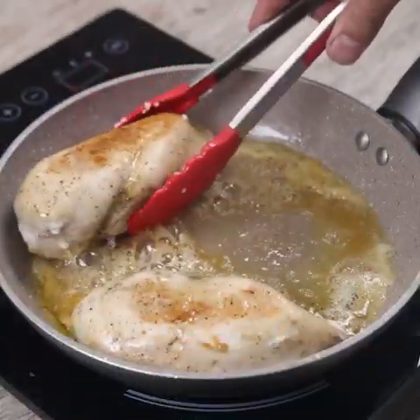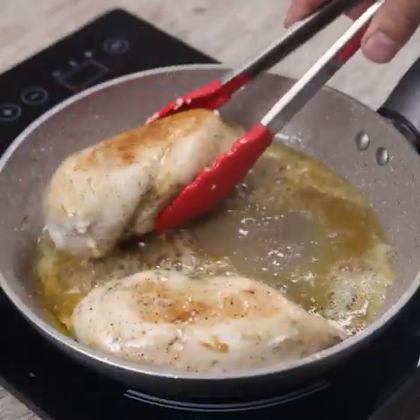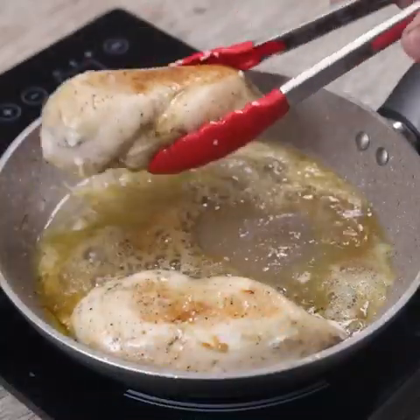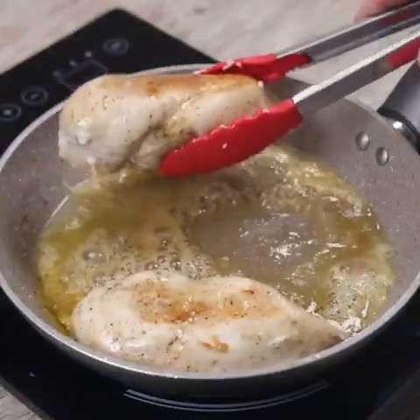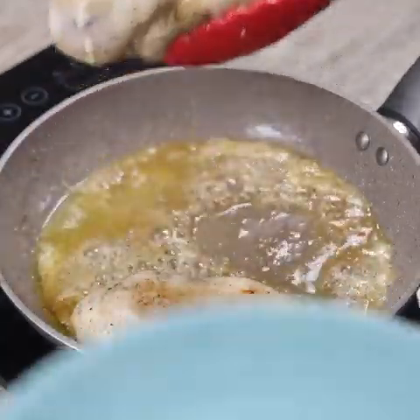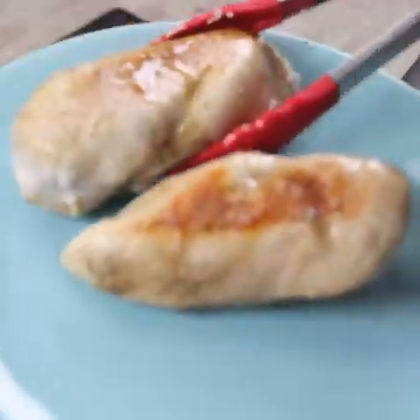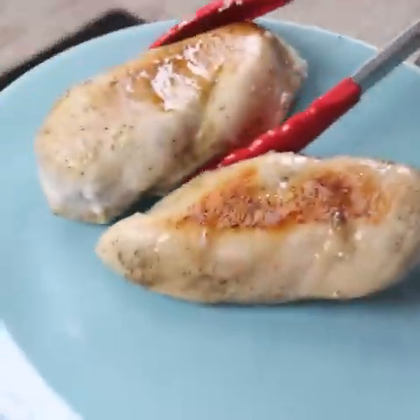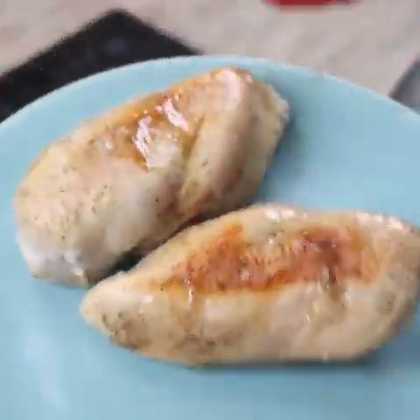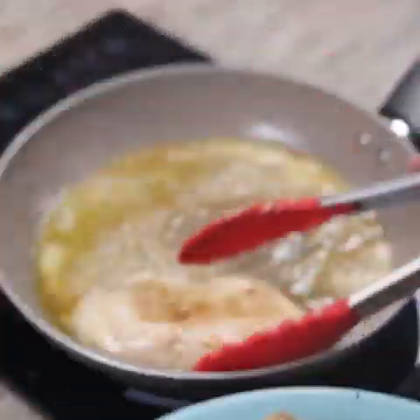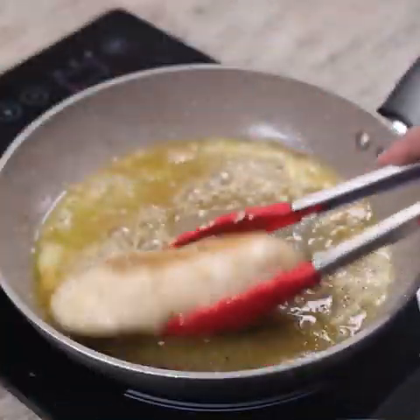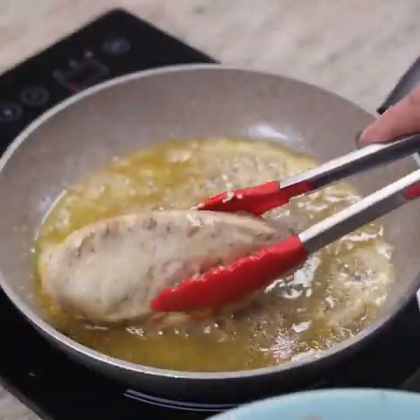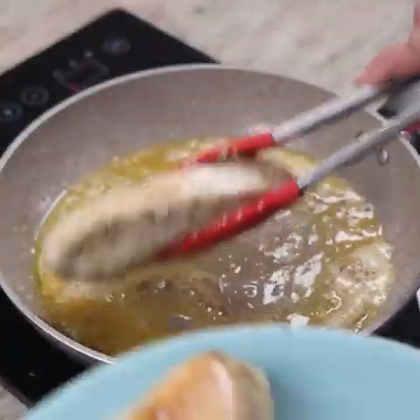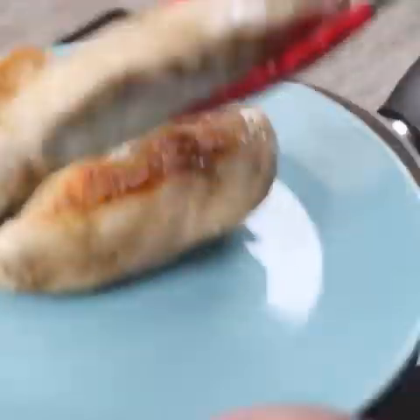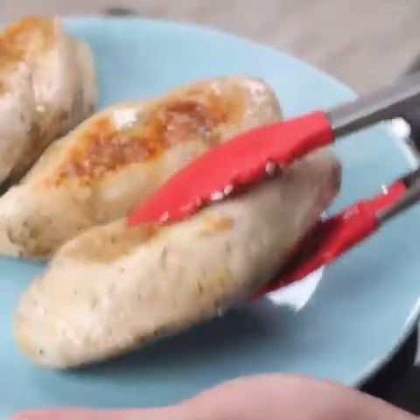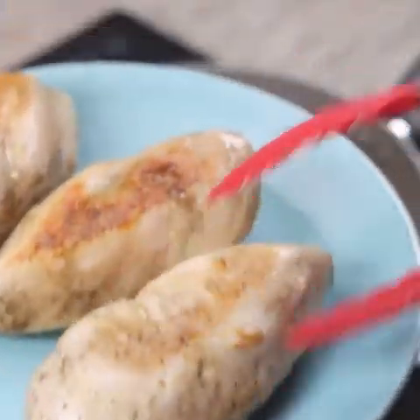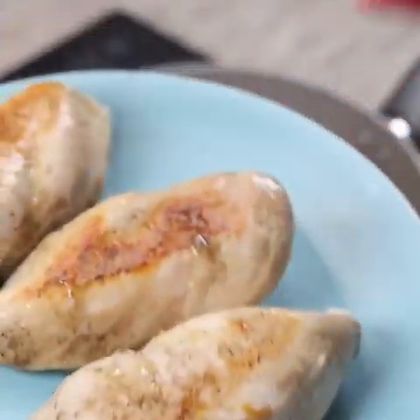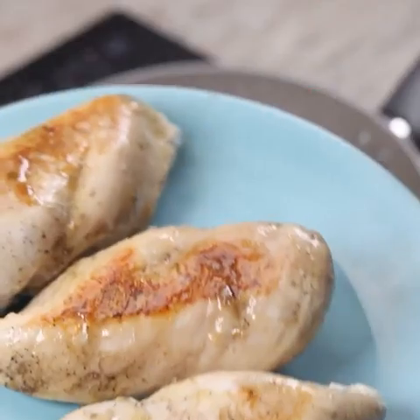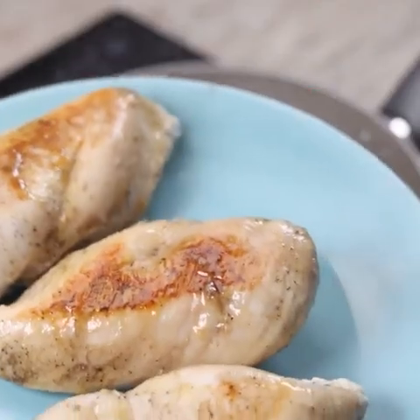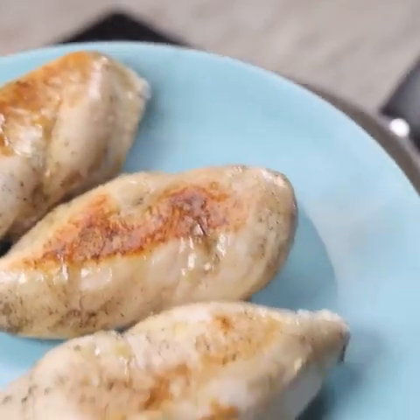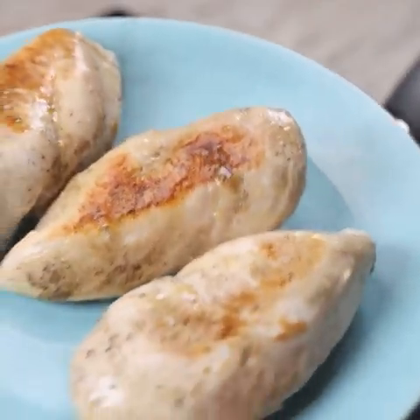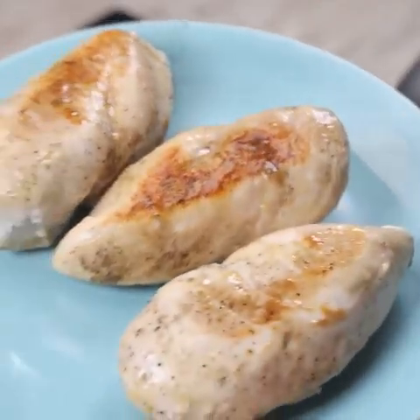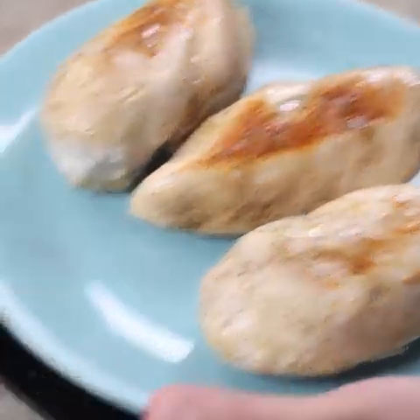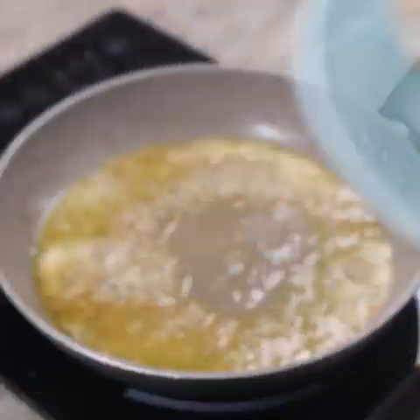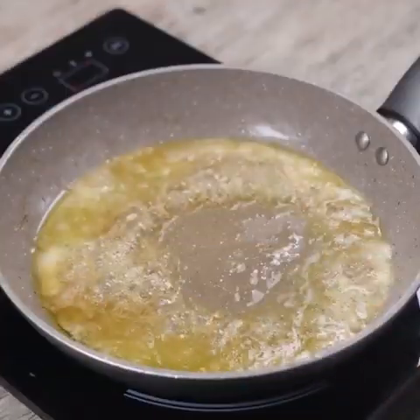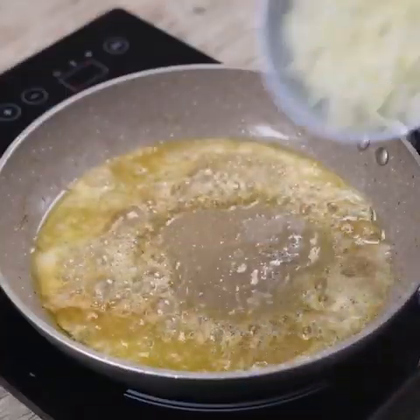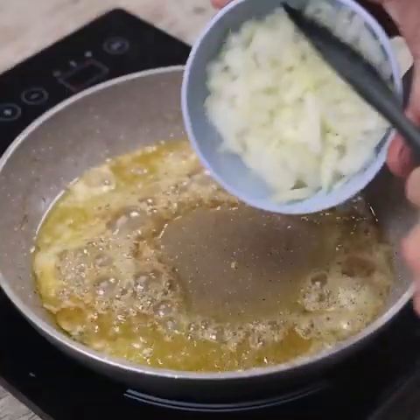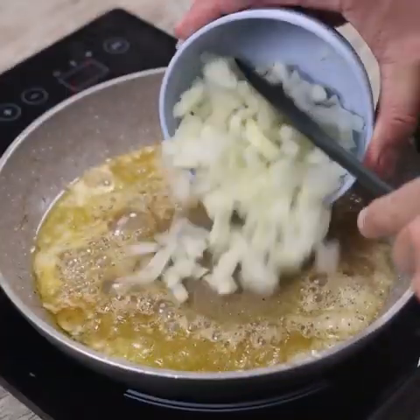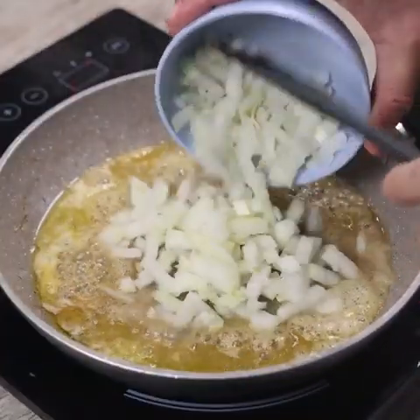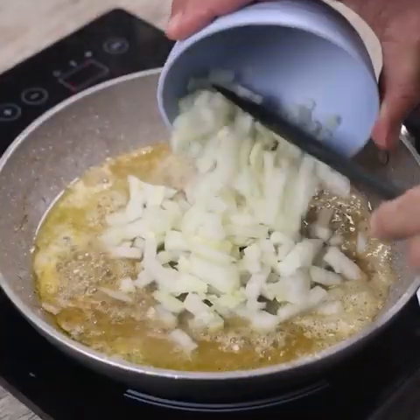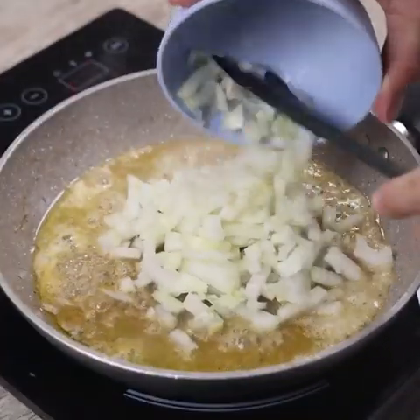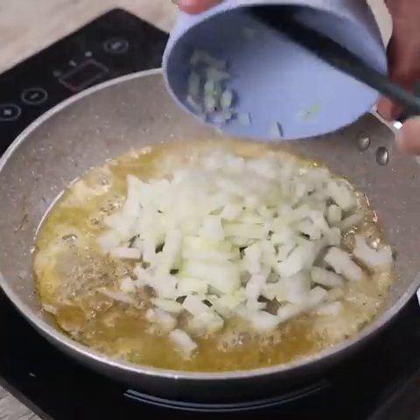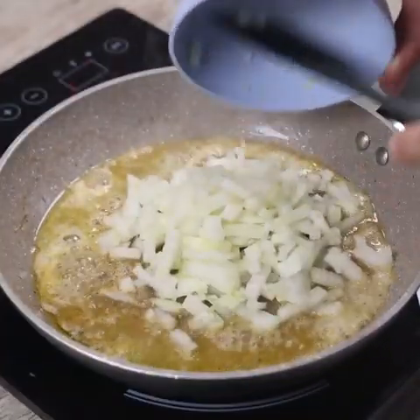At this point it is time to remove the chicken breasts from the pan and put them on a plate. In the same pan I will add the onion and sauté.